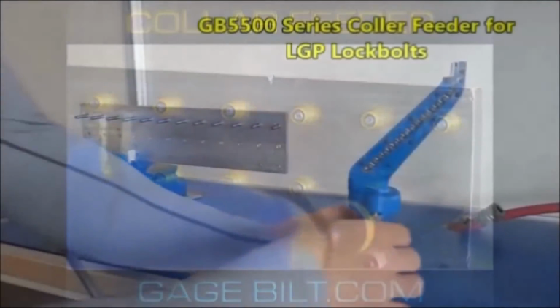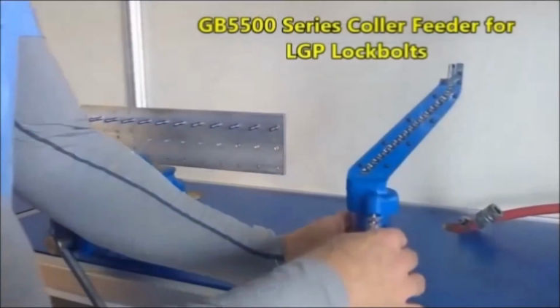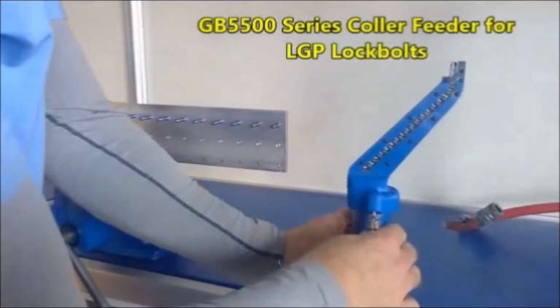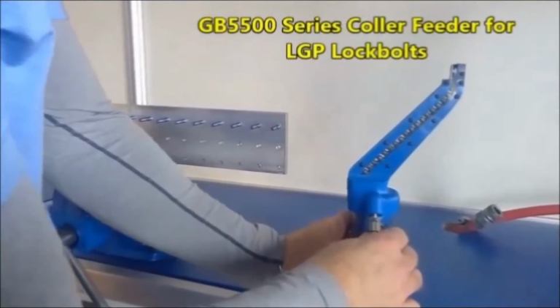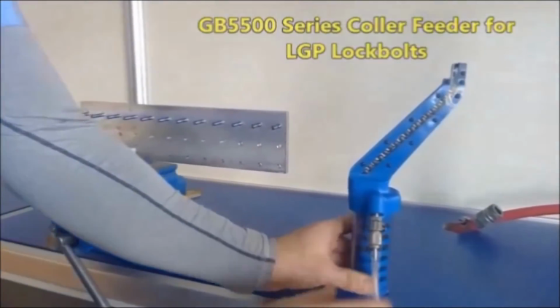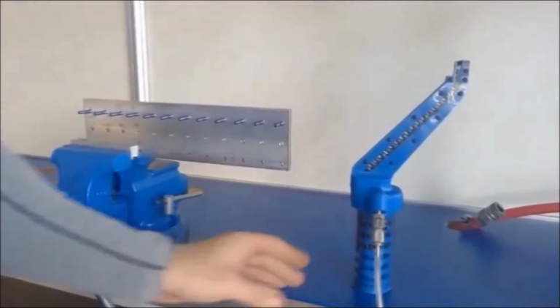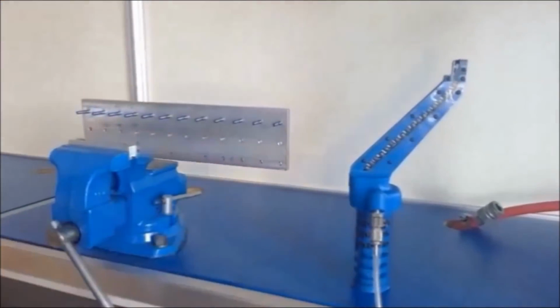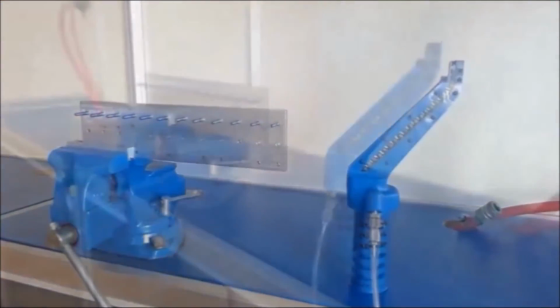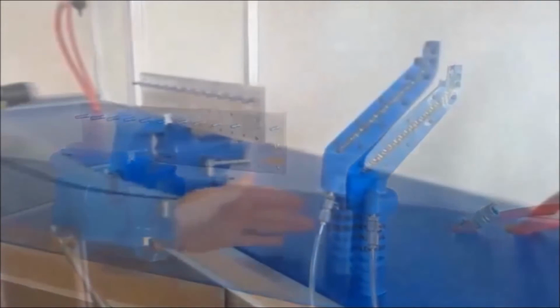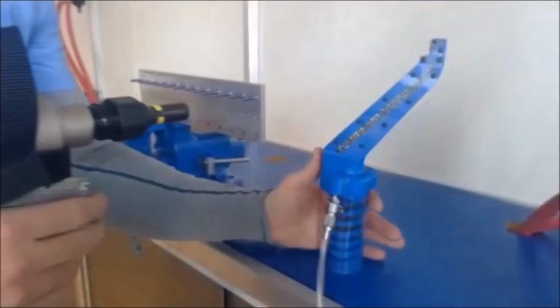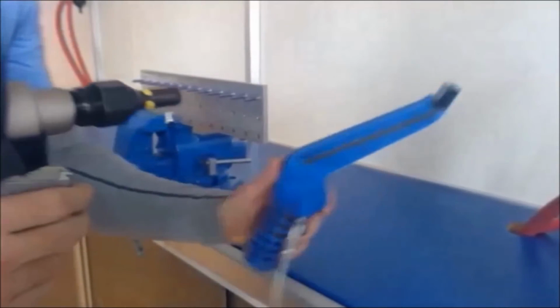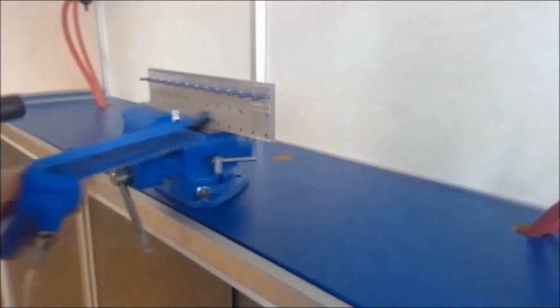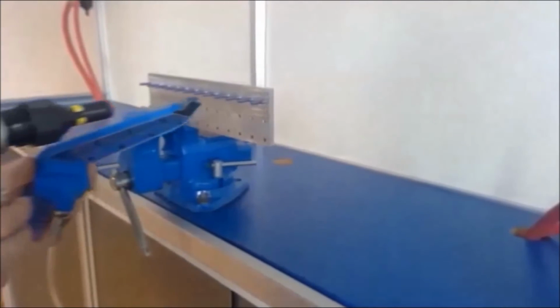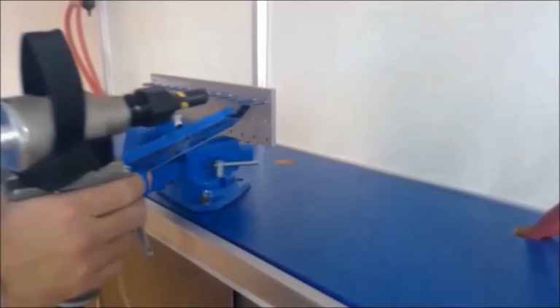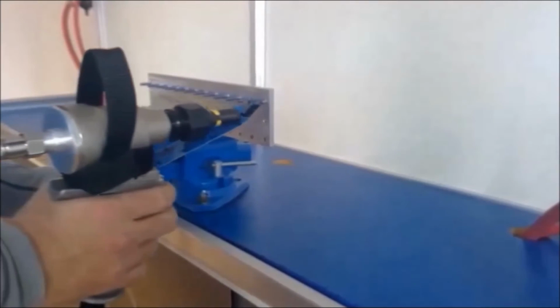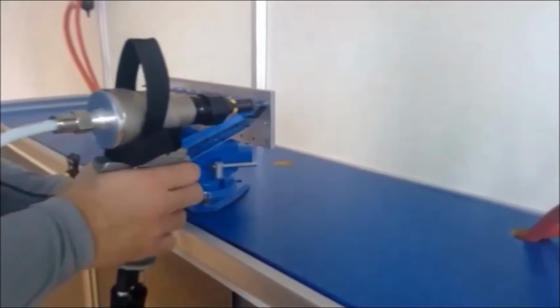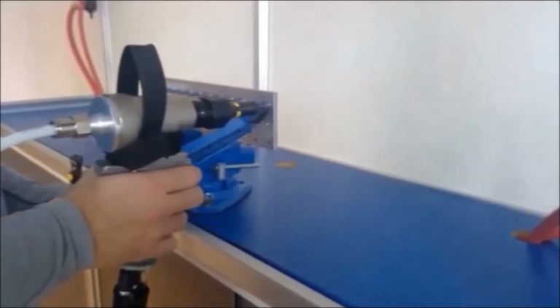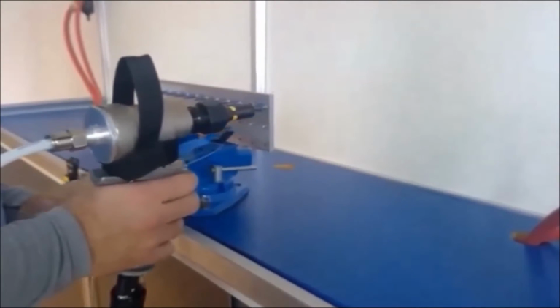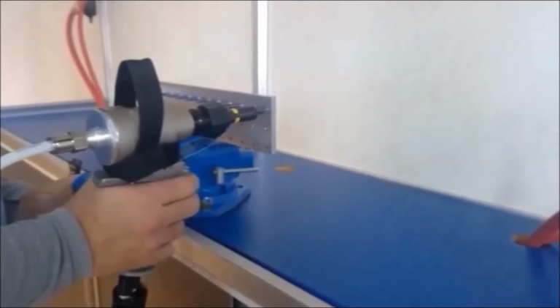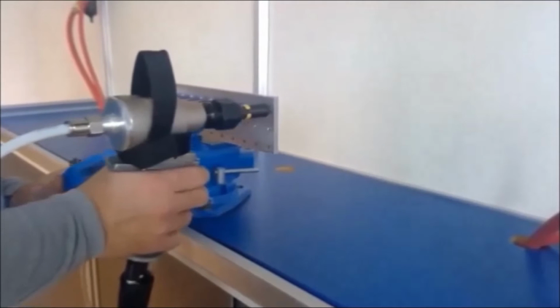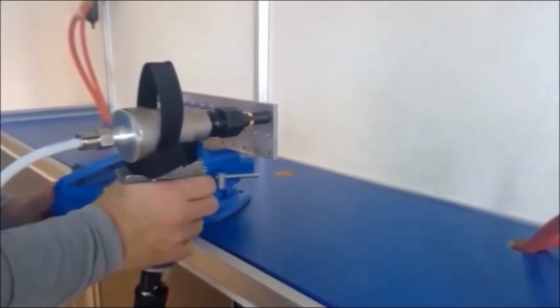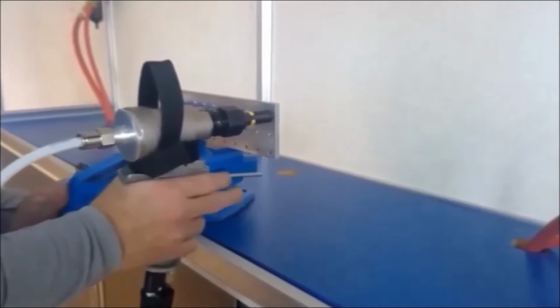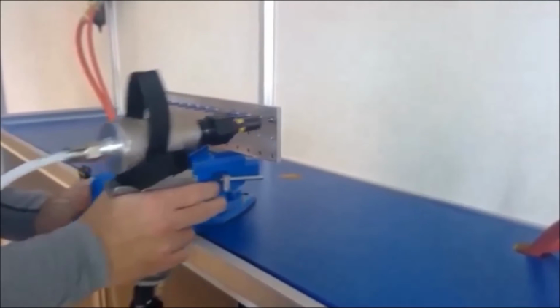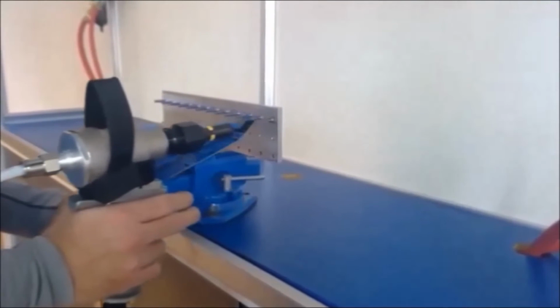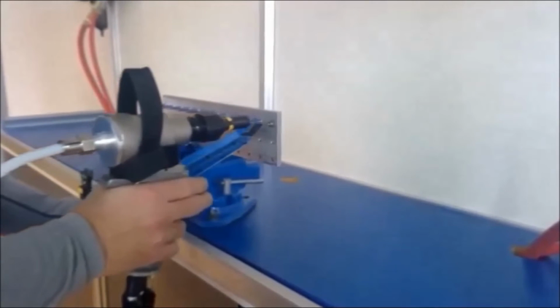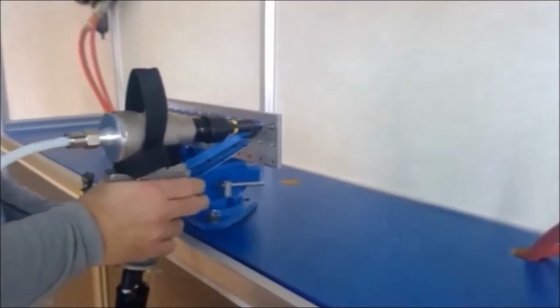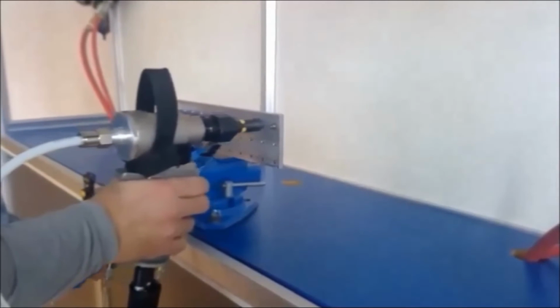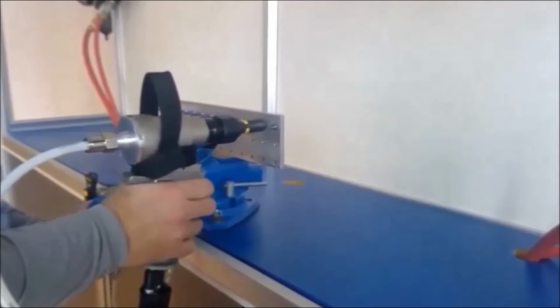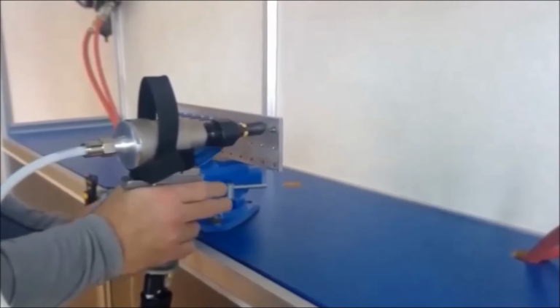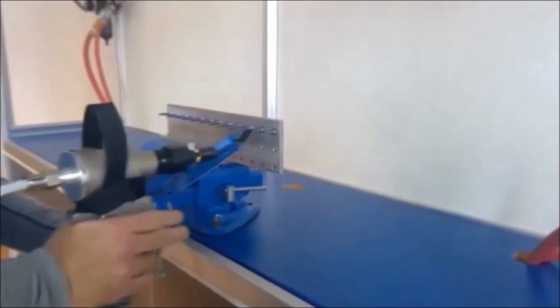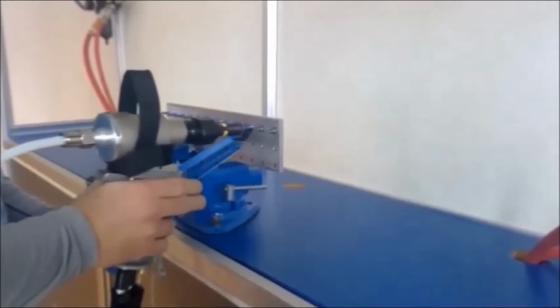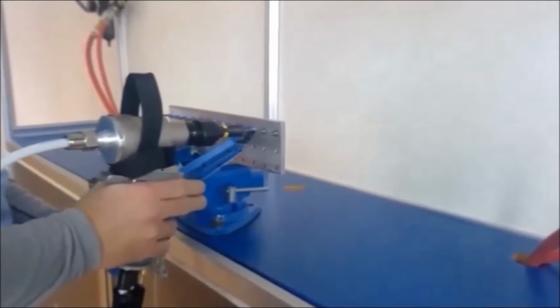With just a small amount of air pressure, the collars are pushed to the top of the feeder. The operator simply aligns the collar over the pin tail and then pulls the collar feeder off of the pin, leaving the collar exposed and ready for the installation process.